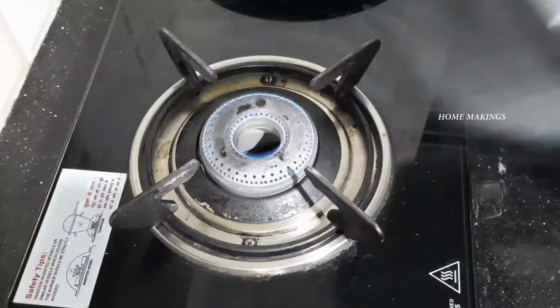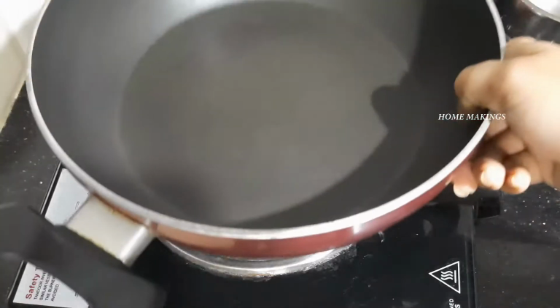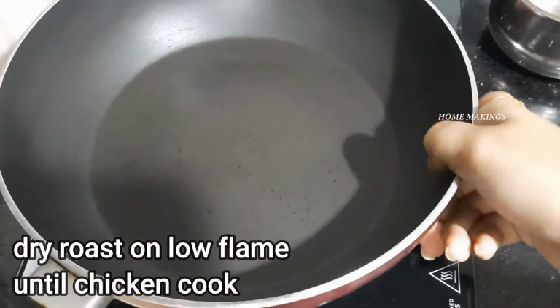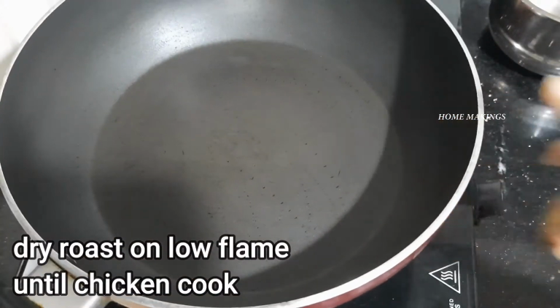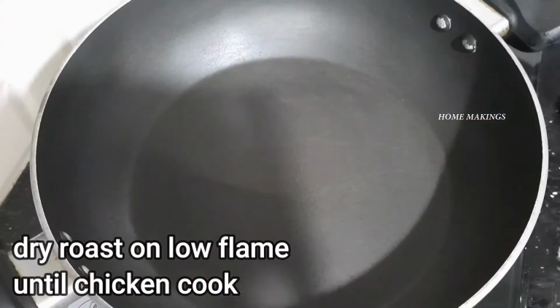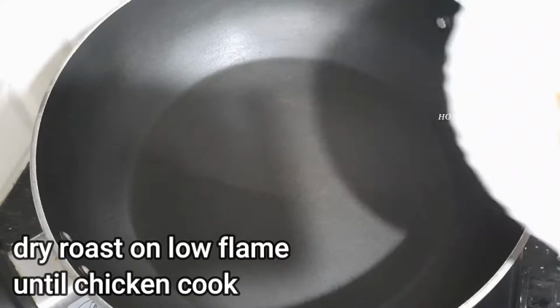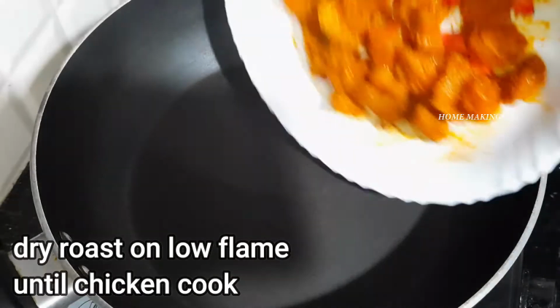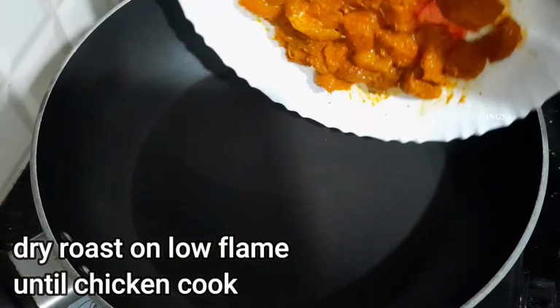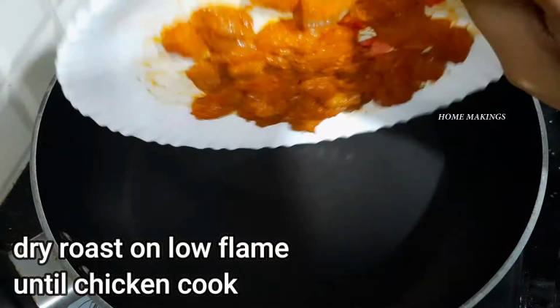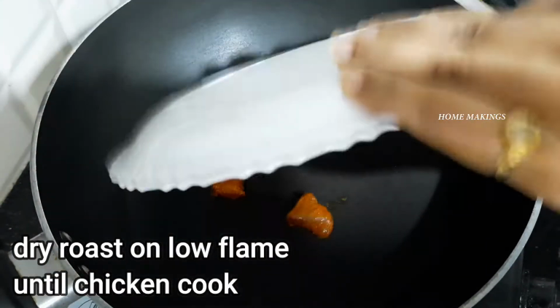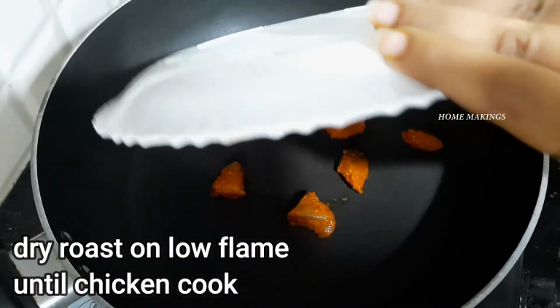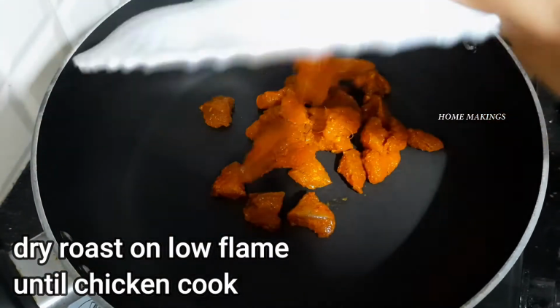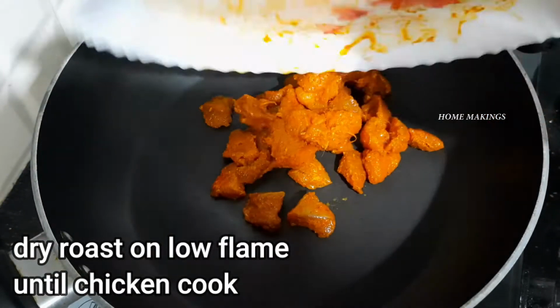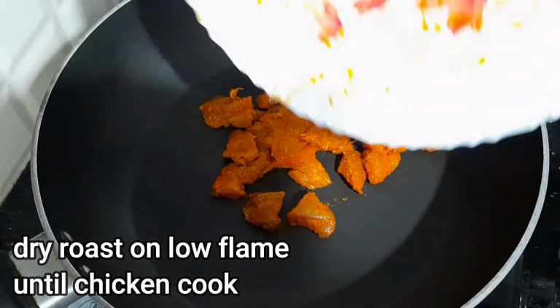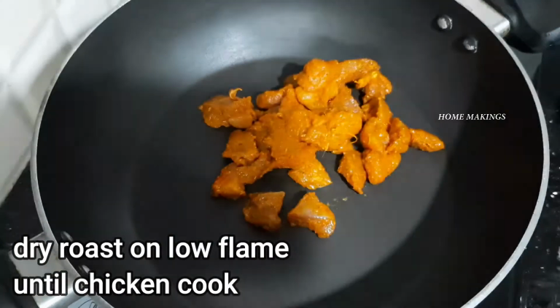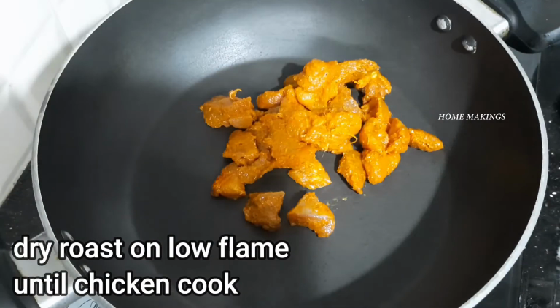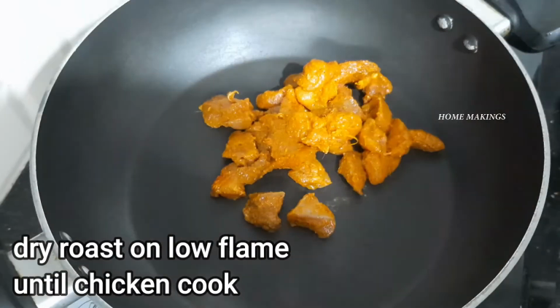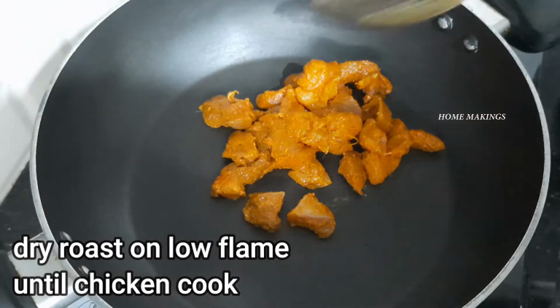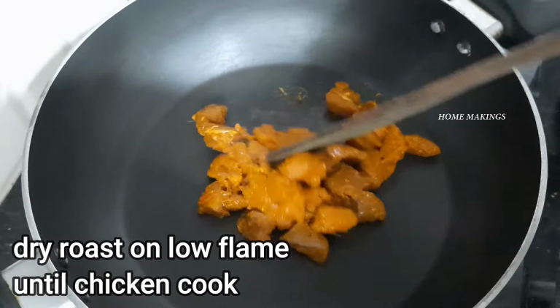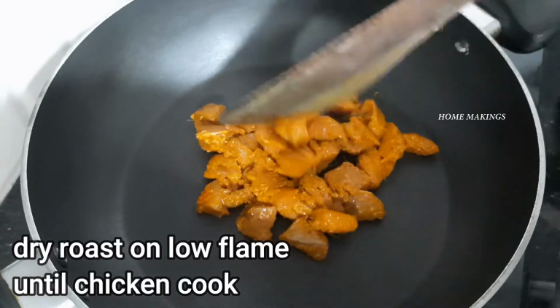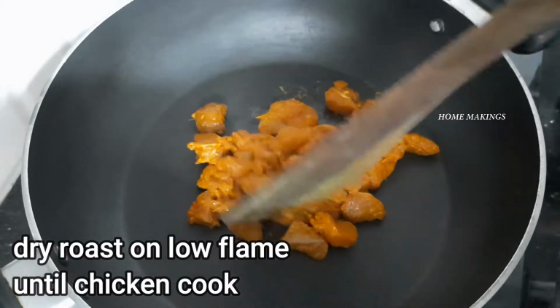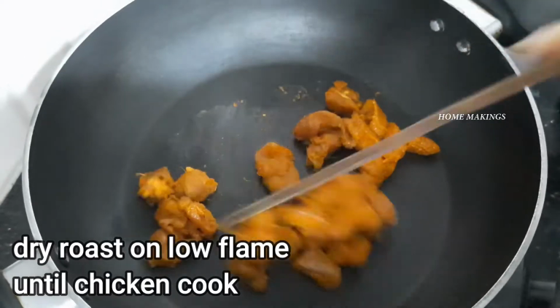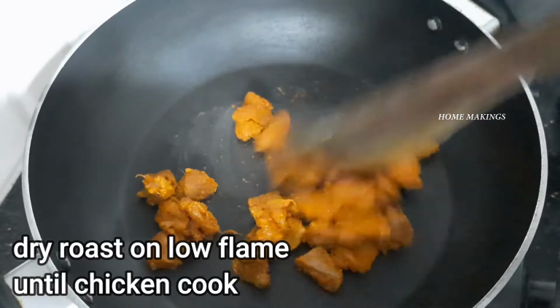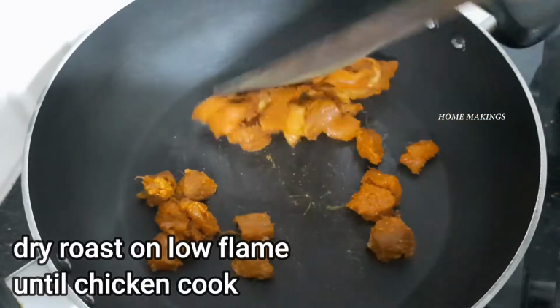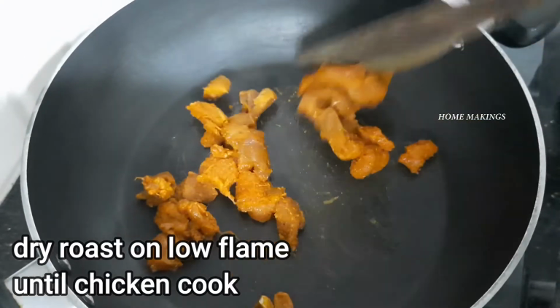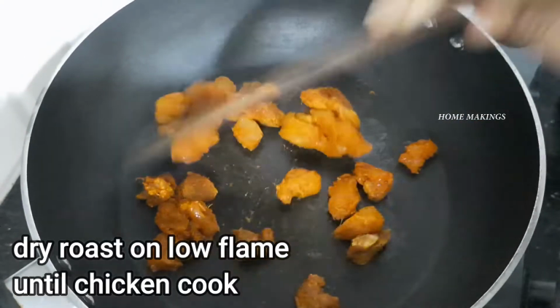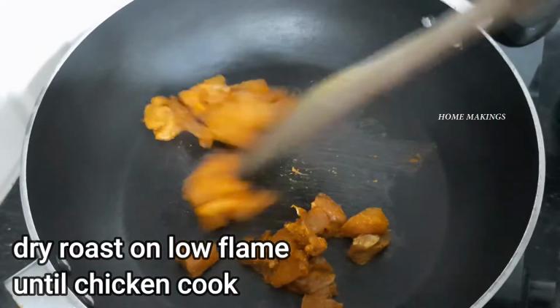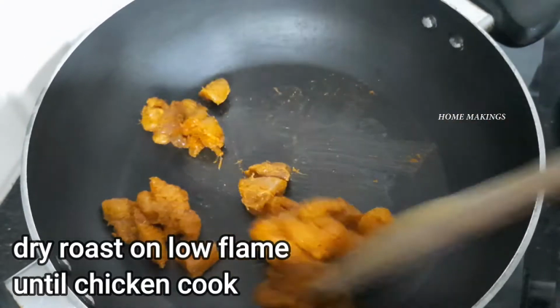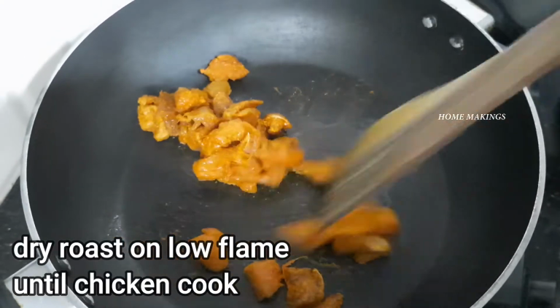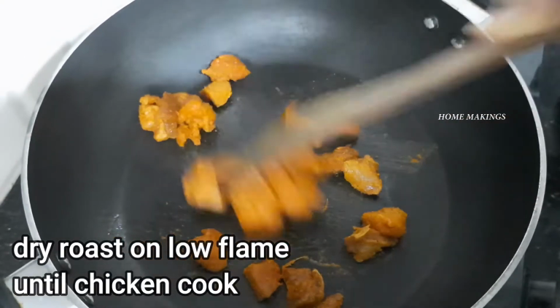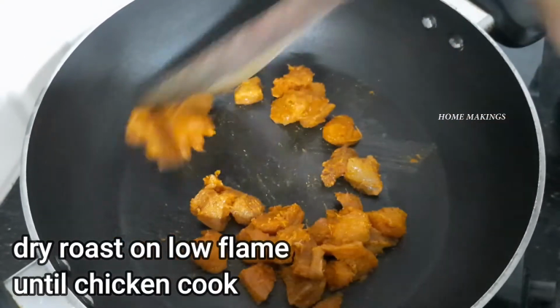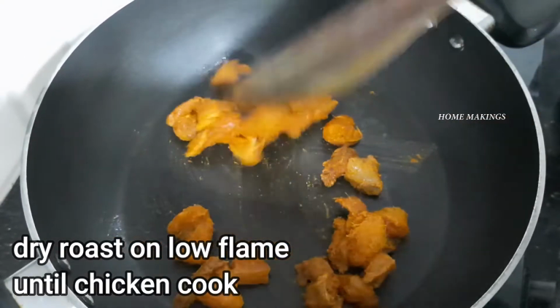Add the chicken pieces to the pan. Do not use oil or milk — do a dry roast. Cook the chicken on a low flame.